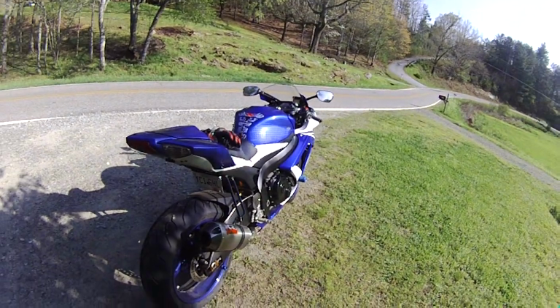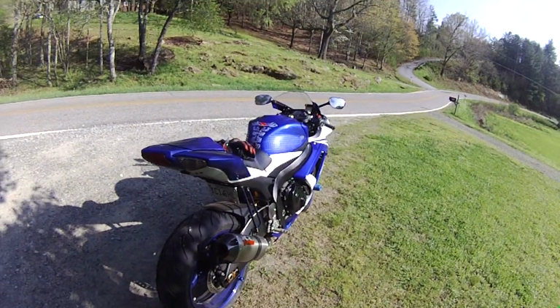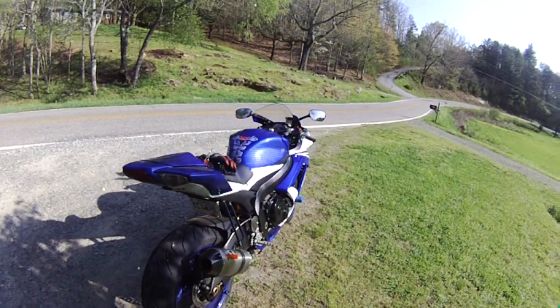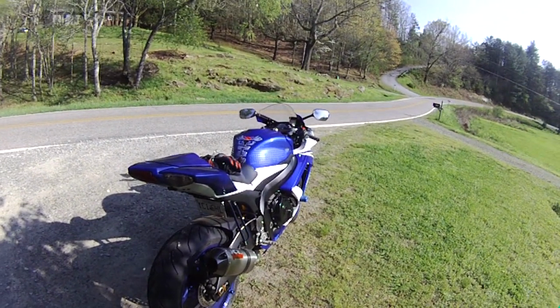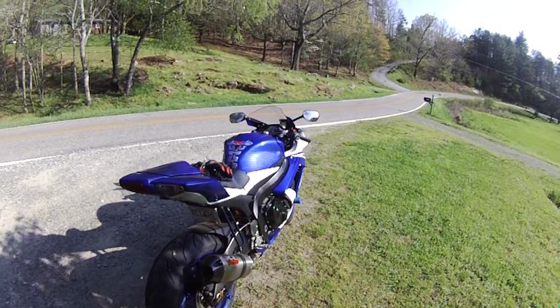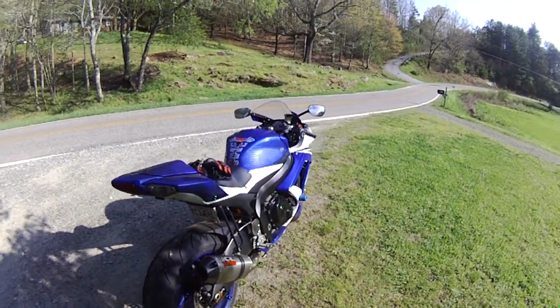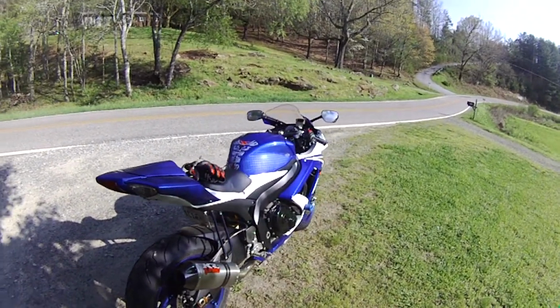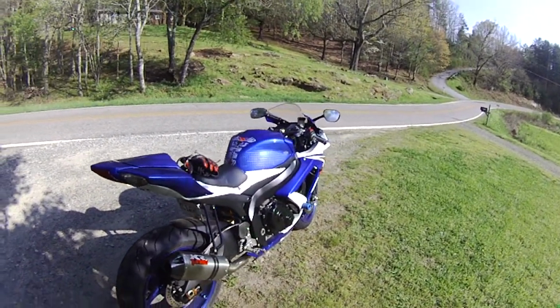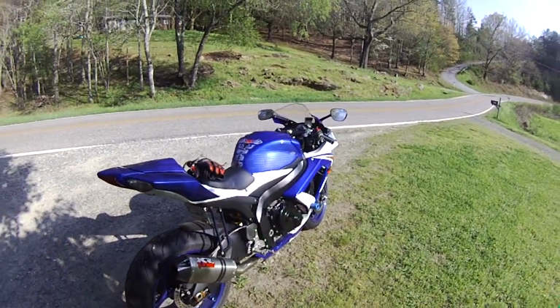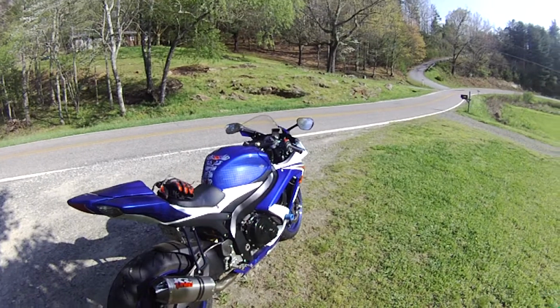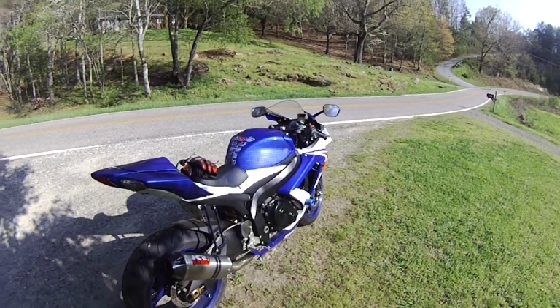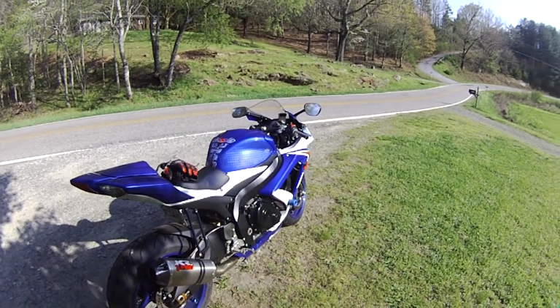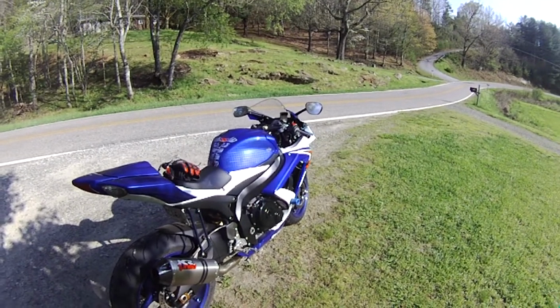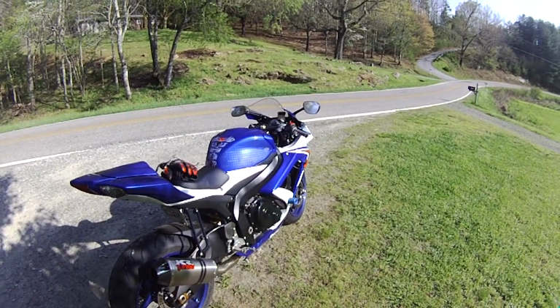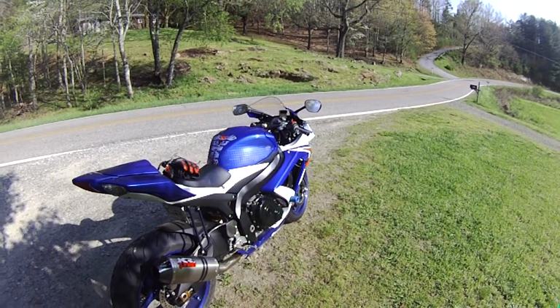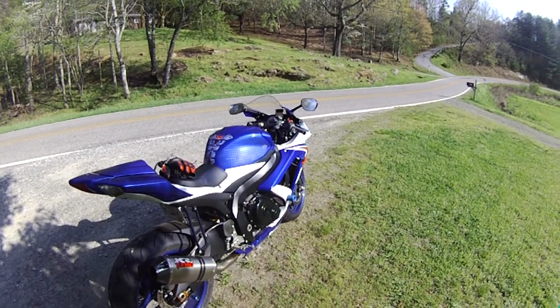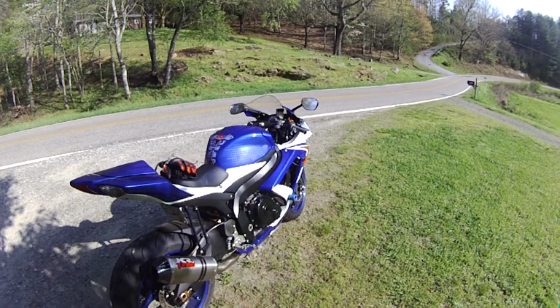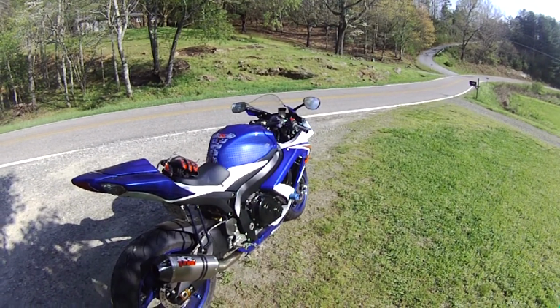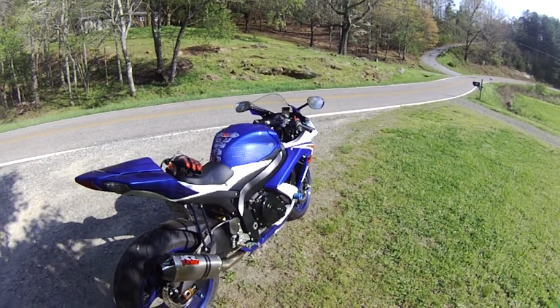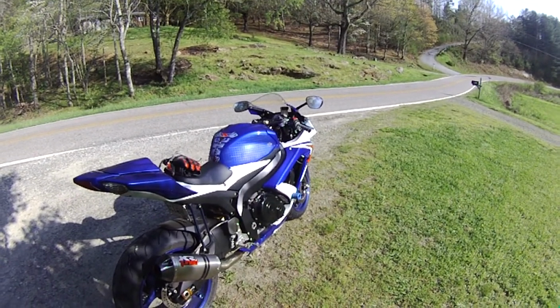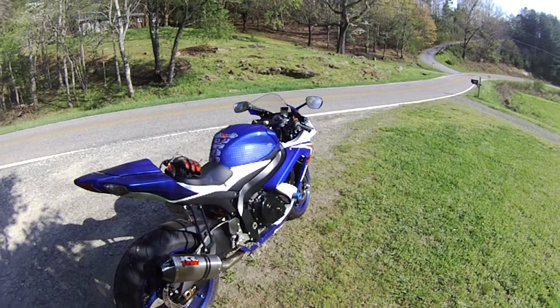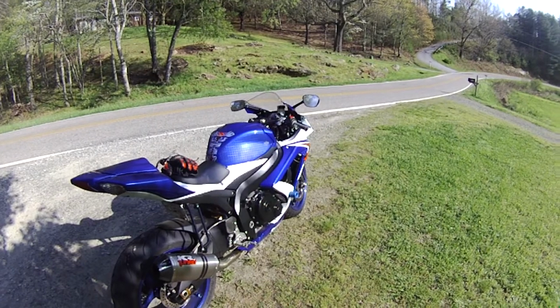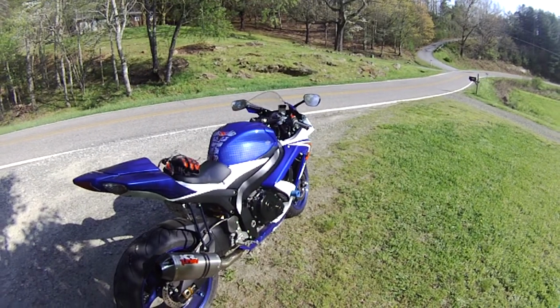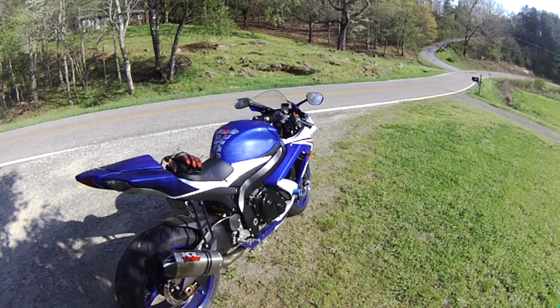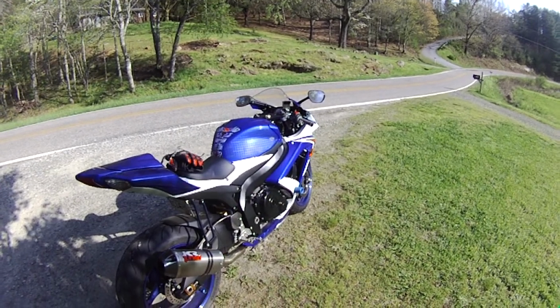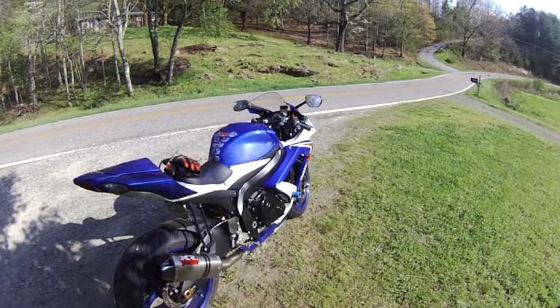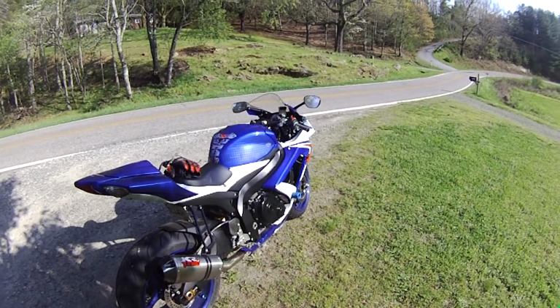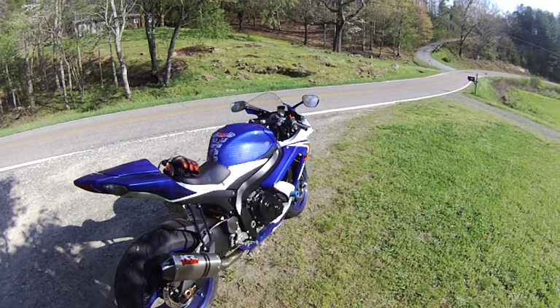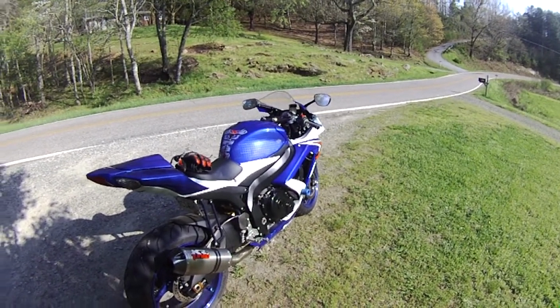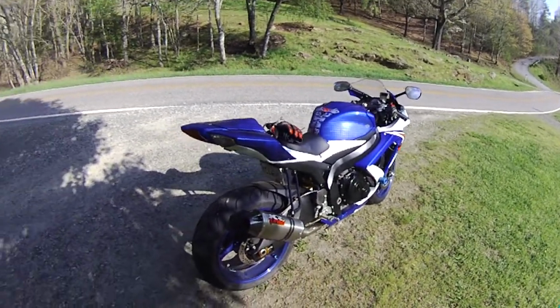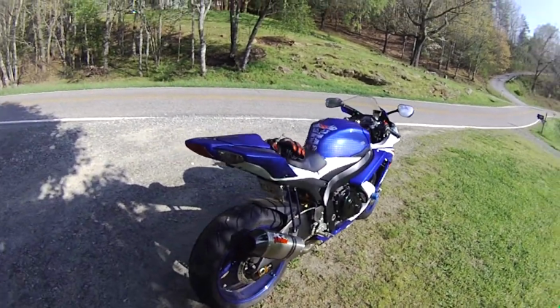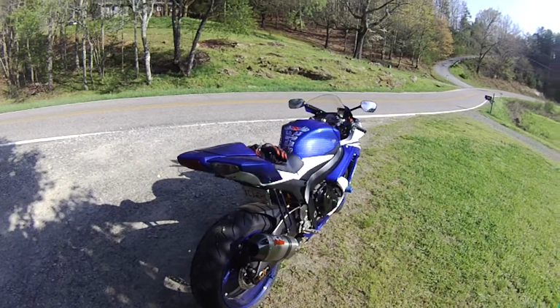Hello. Just sitting here admiring my bike. Every now and then I tour around with selling it or trading it, but it's the only bike I've ever bought brand new, so I'm sure I'm going to keep it forever.